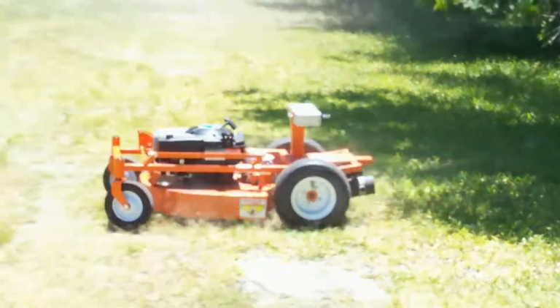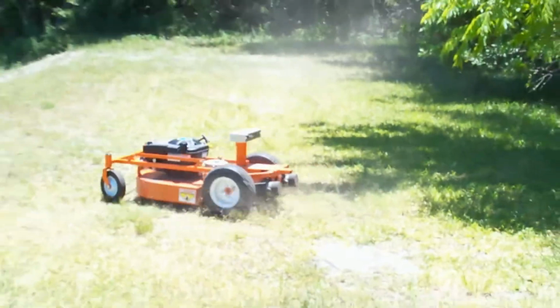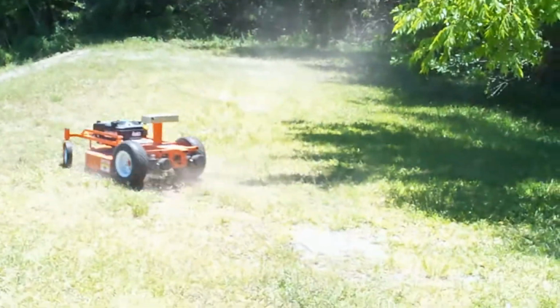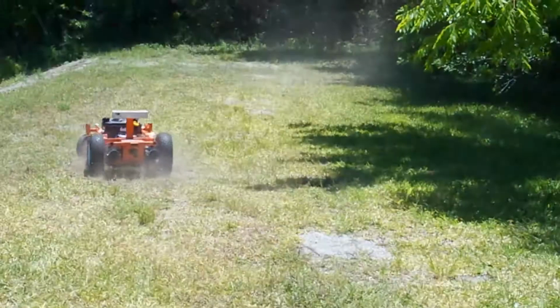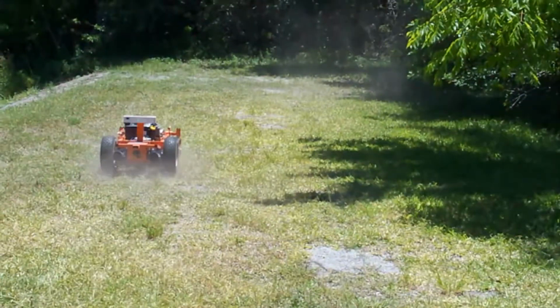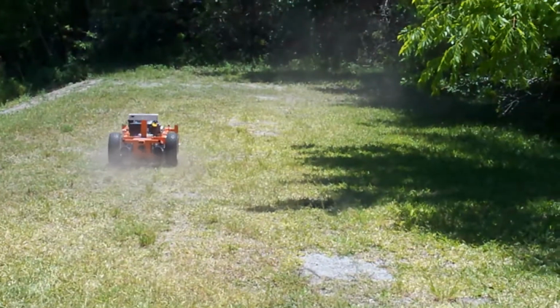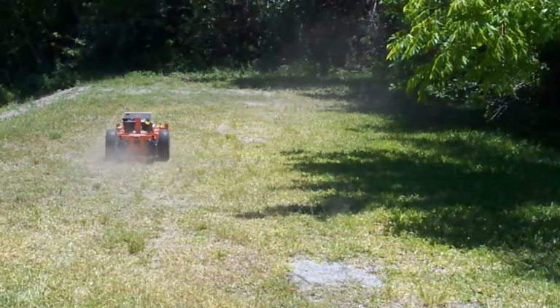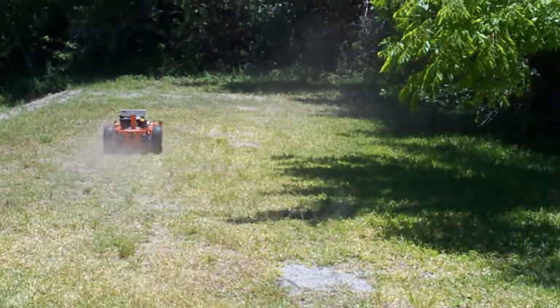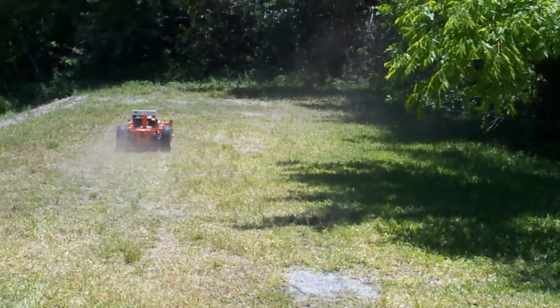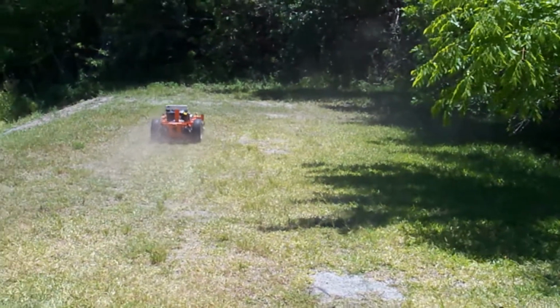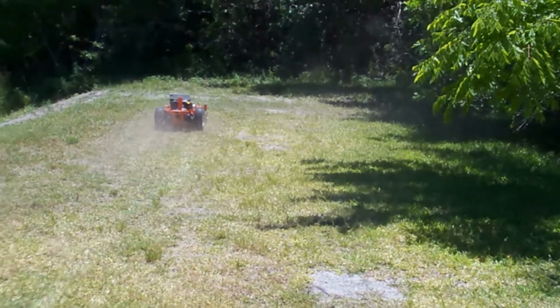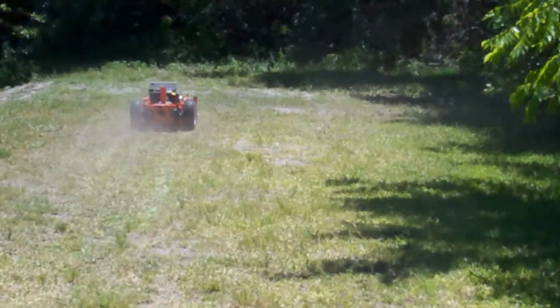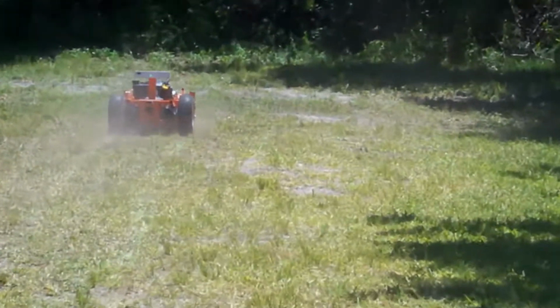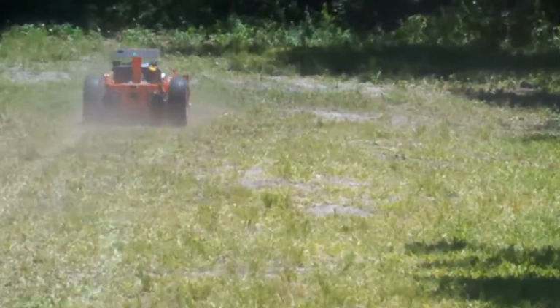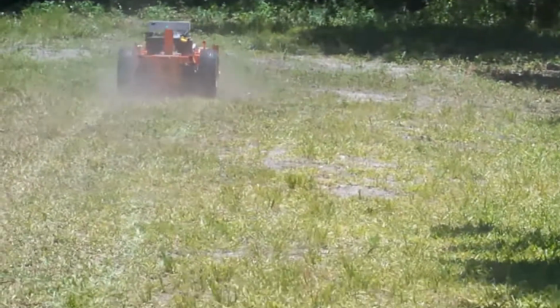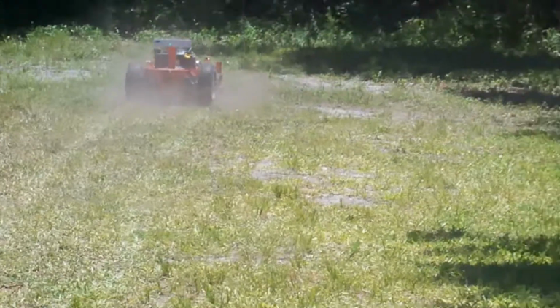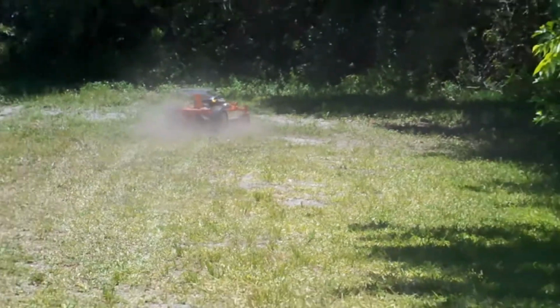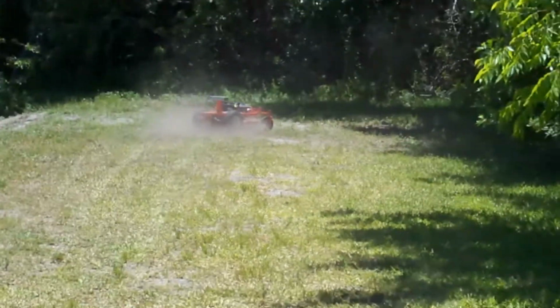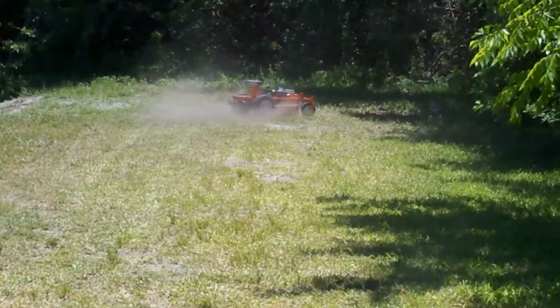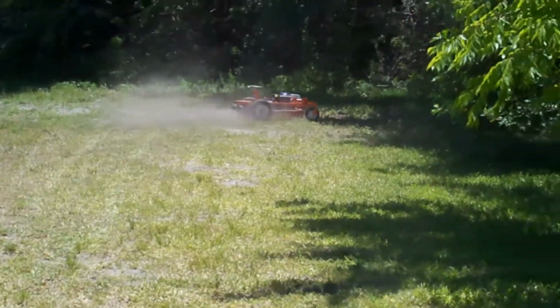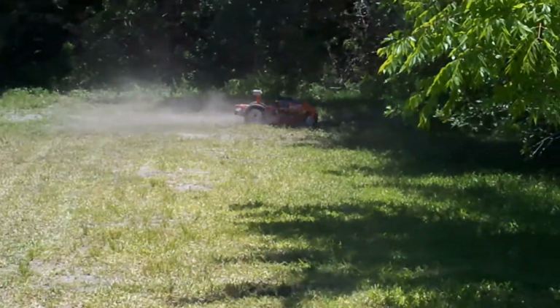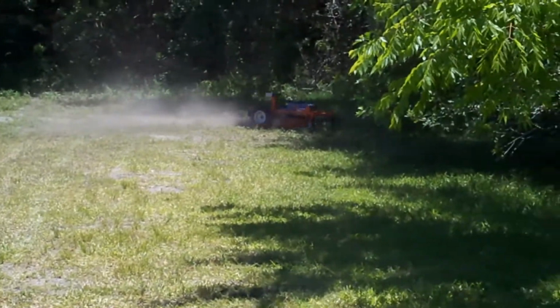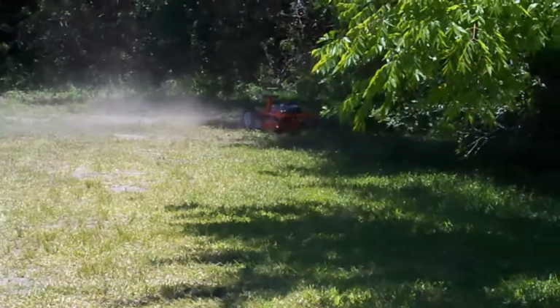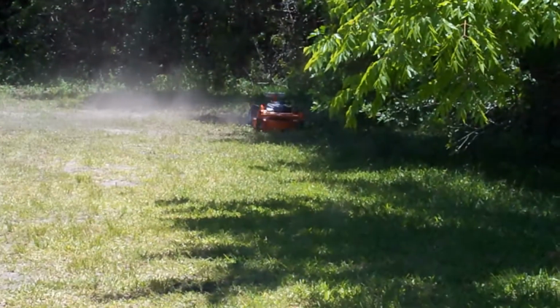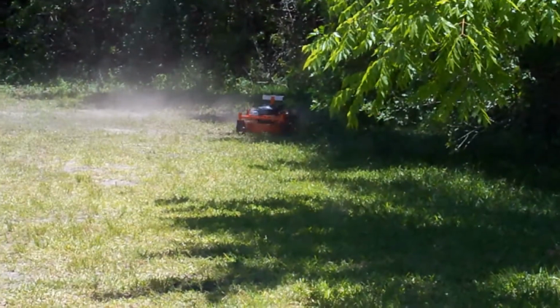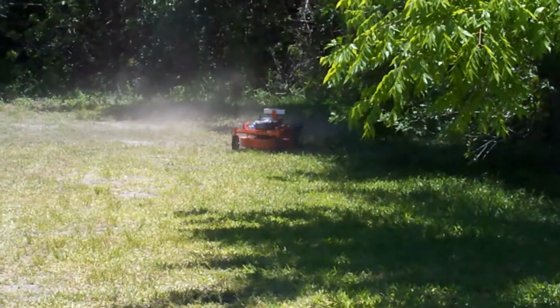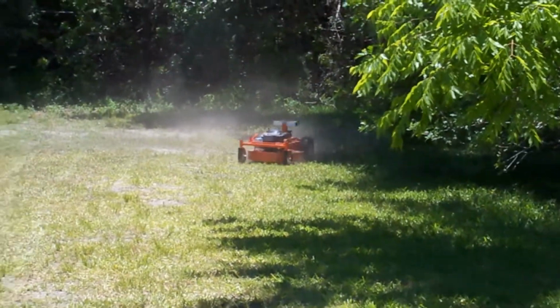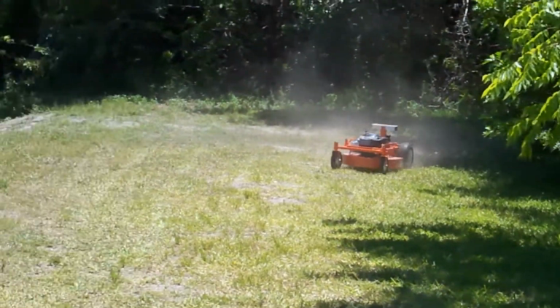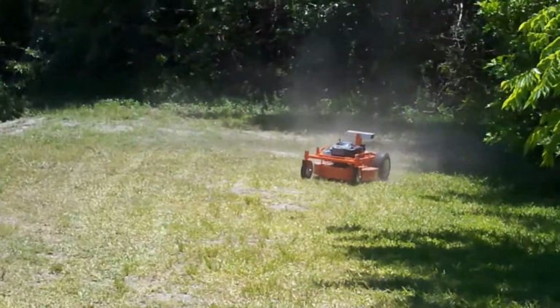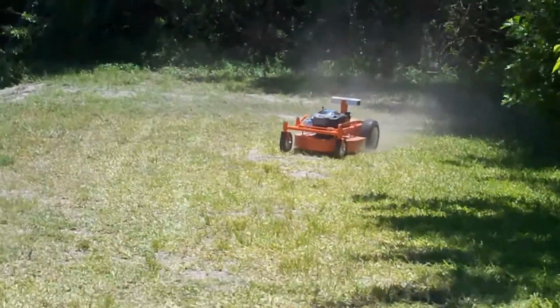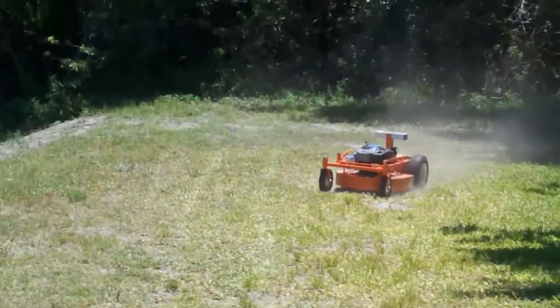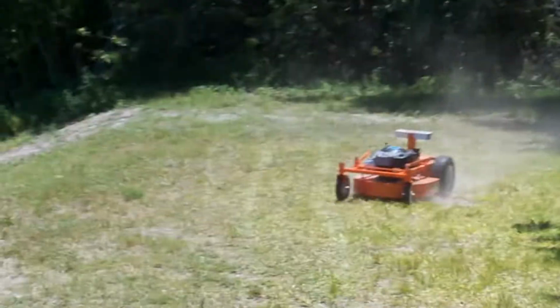It's working pretty nicely, so now I'm going to take it over to the slope. I'm going to walk over to the hill so that way I have a good line of vision over where the unit is actually going to be going.